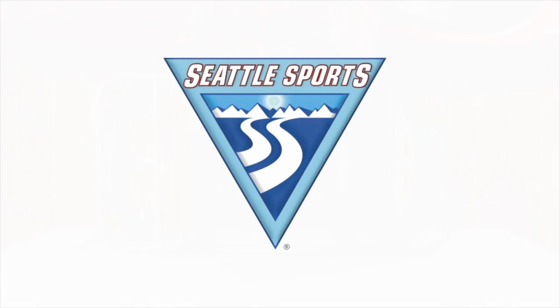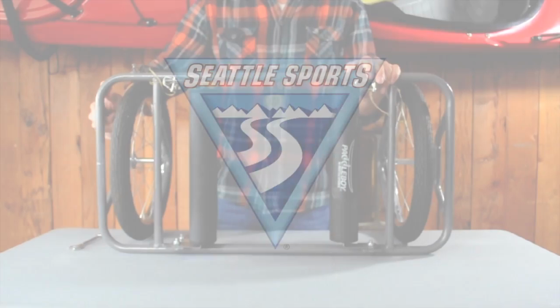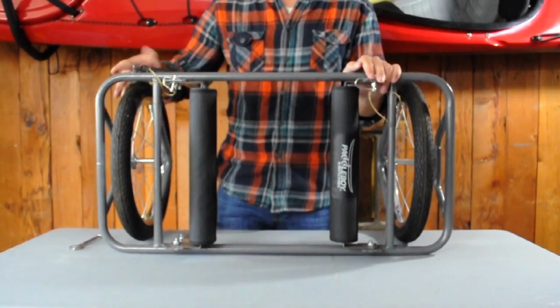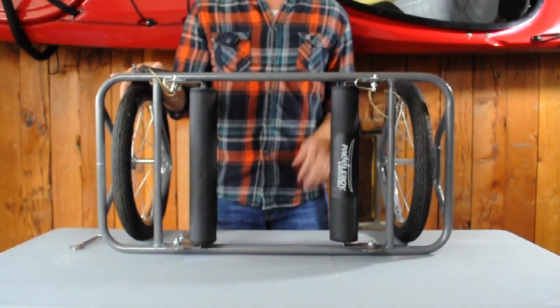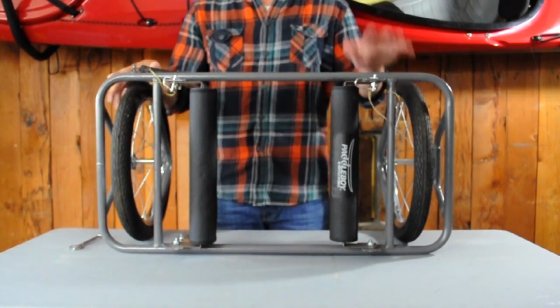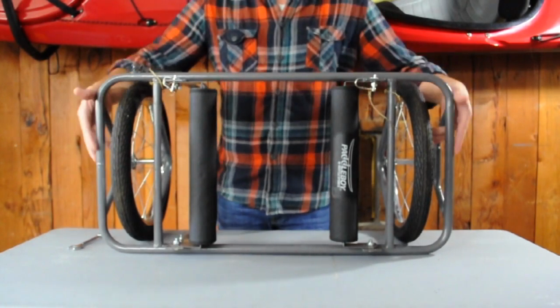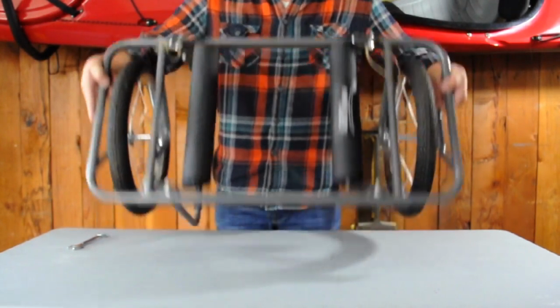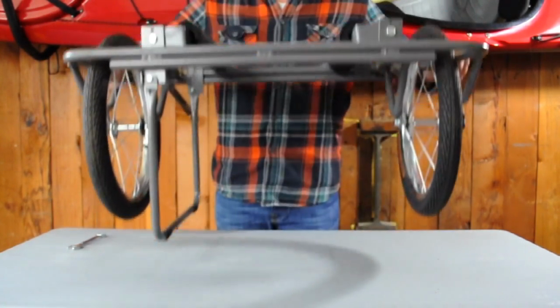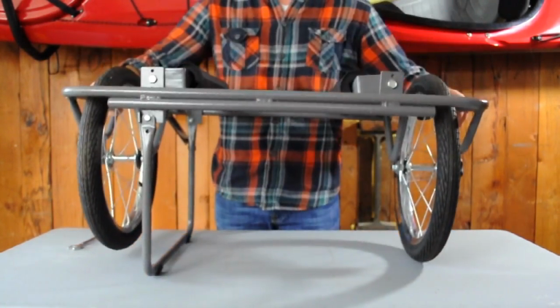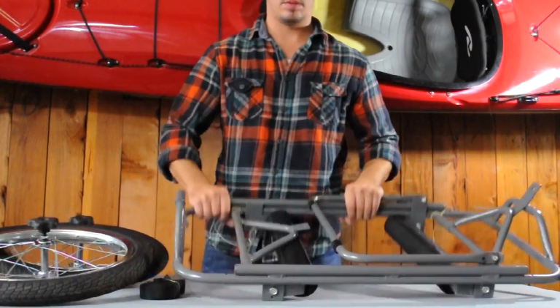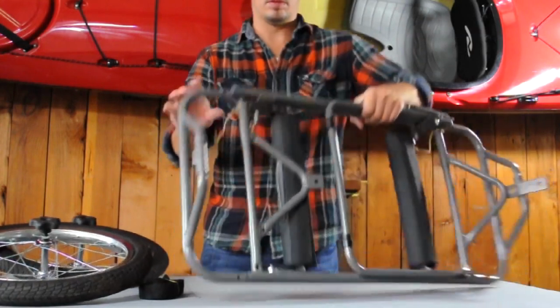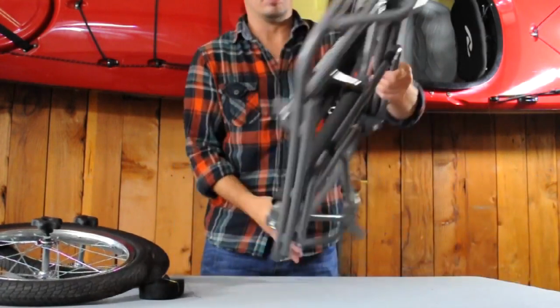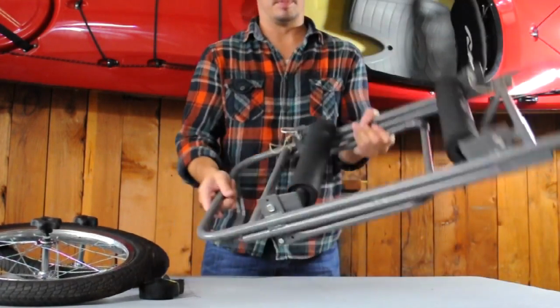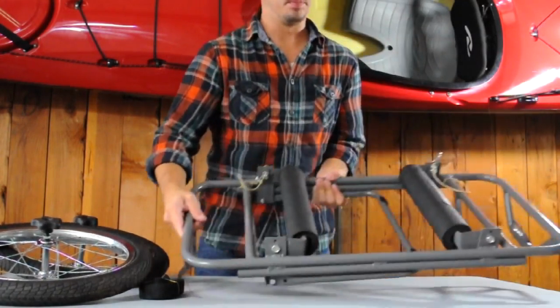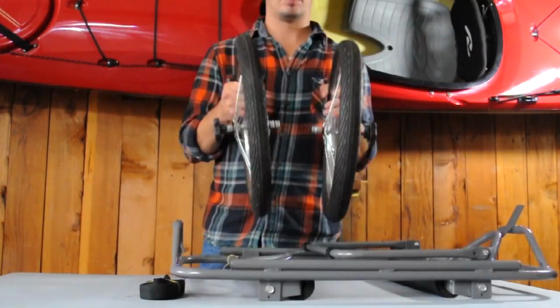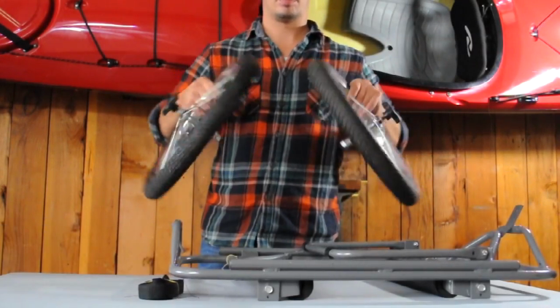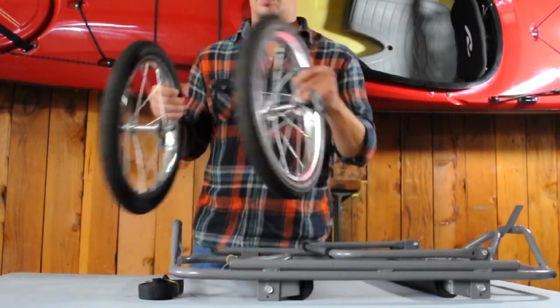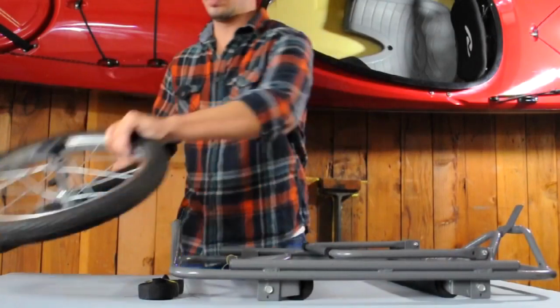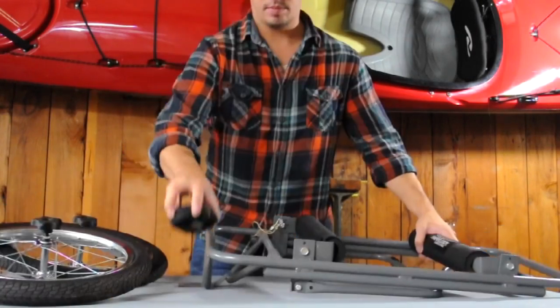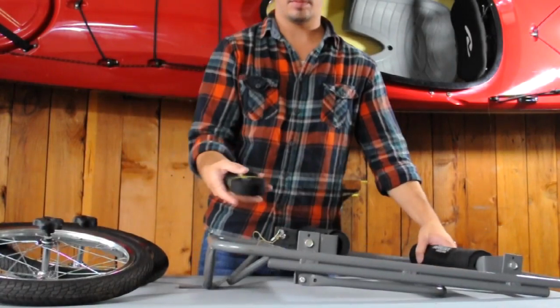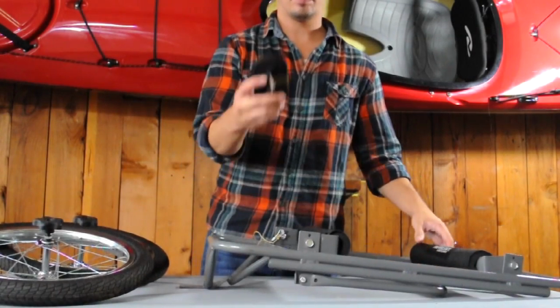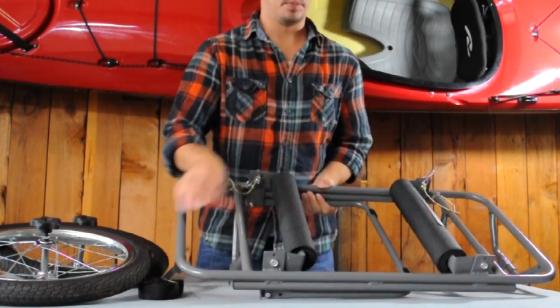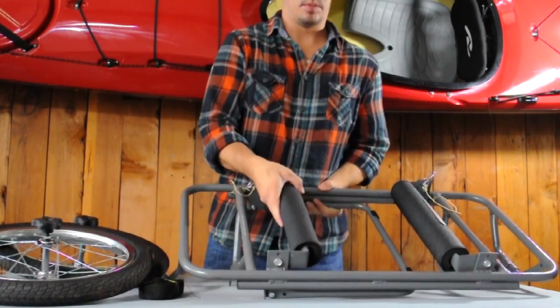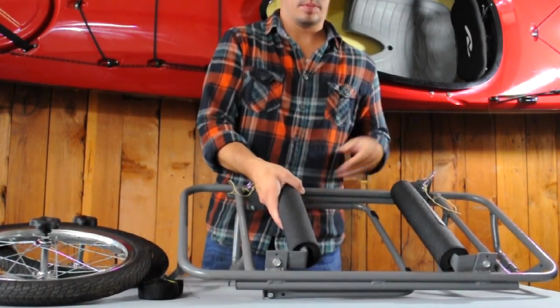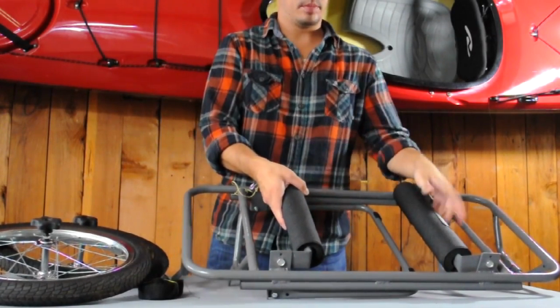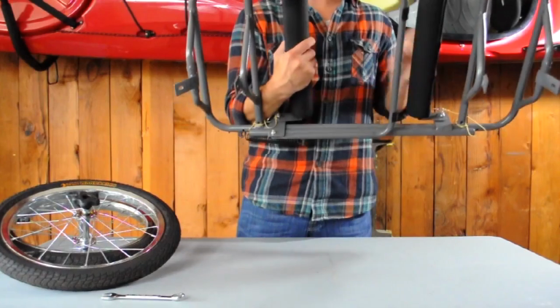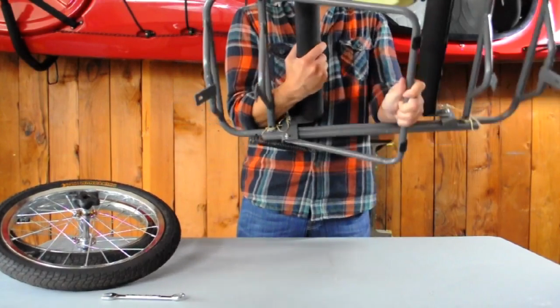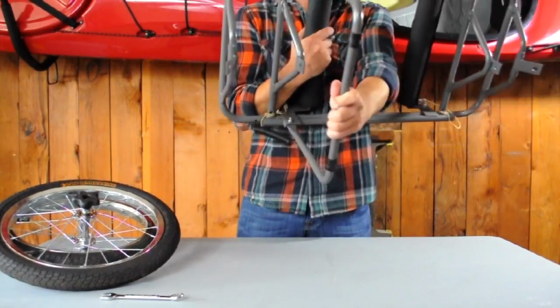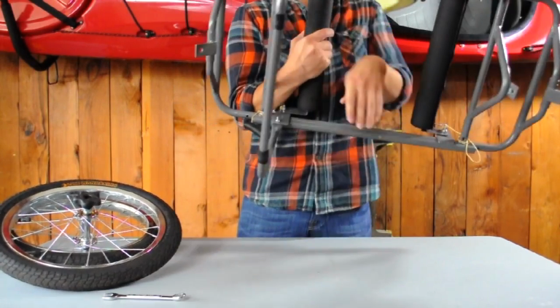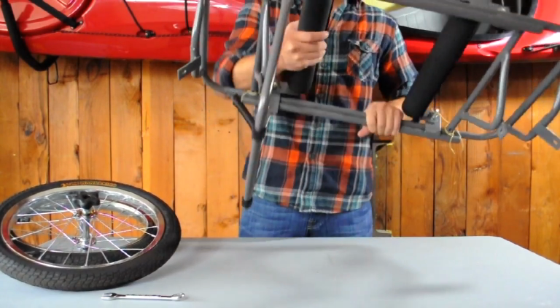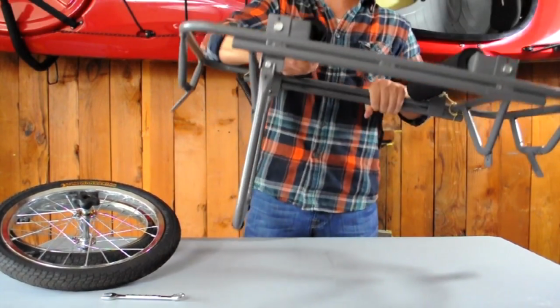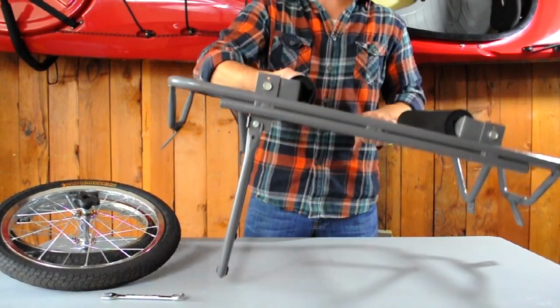Hey friends of Seattle Sports Company, I've got a quick how-to for your ATC. Out of the box you should have the steel cart frame, two 16-inch bike tire wheels, a cinch strap, and two insulated hole pads. Before you begin, put the kickstand down — it'll make it easier to assemble the cart.